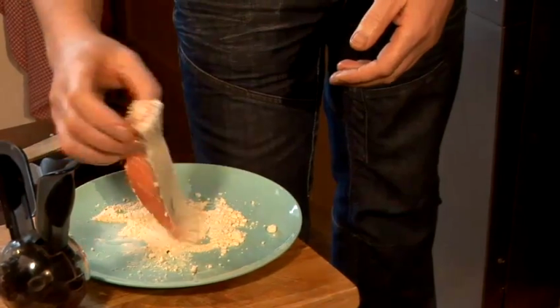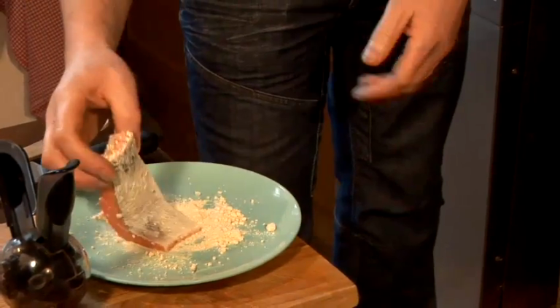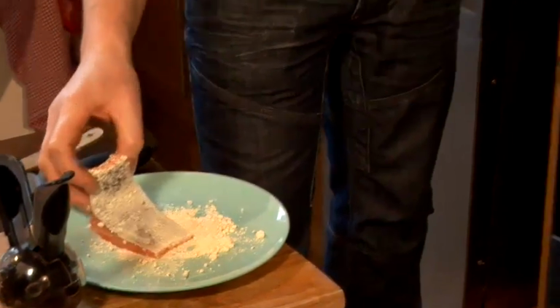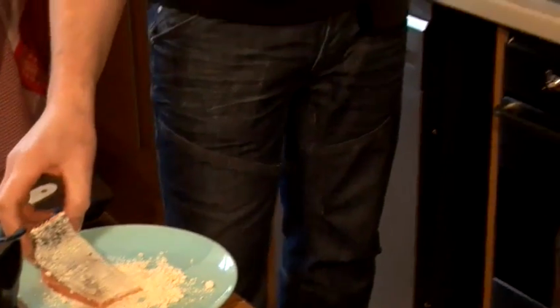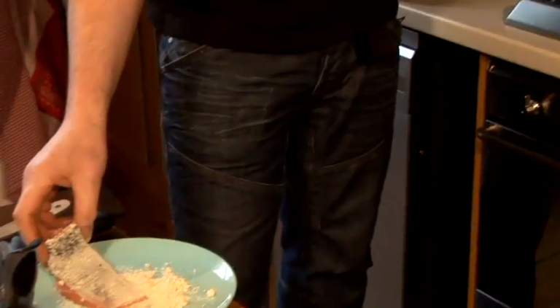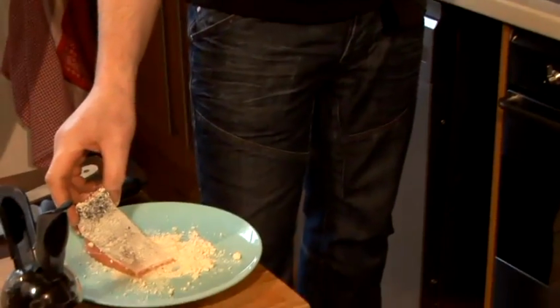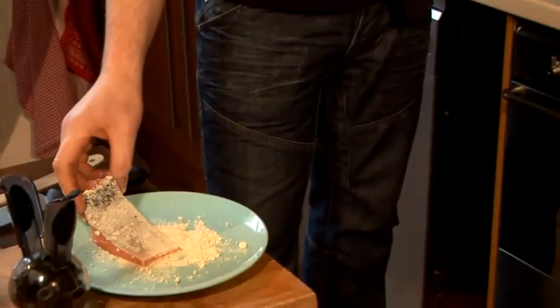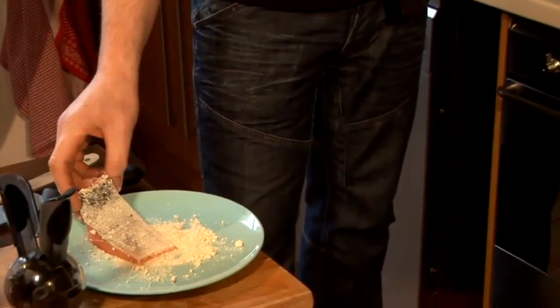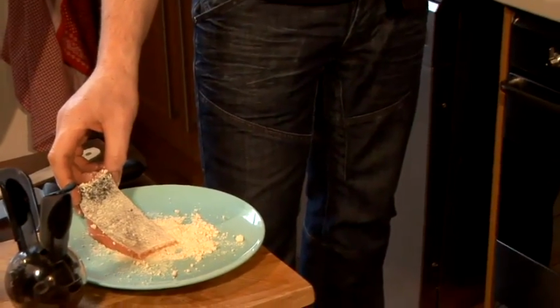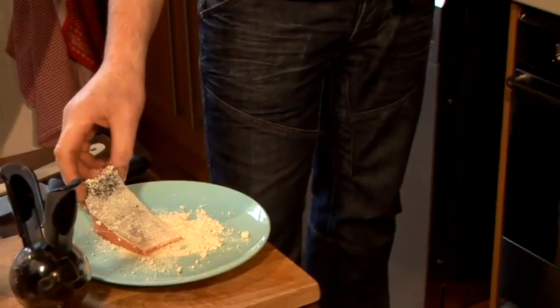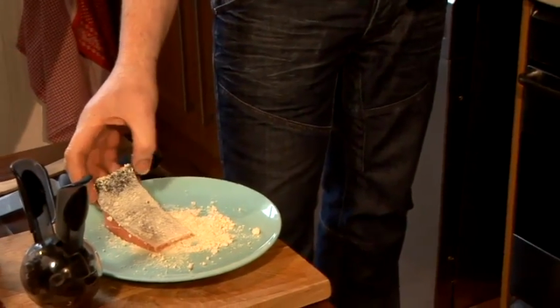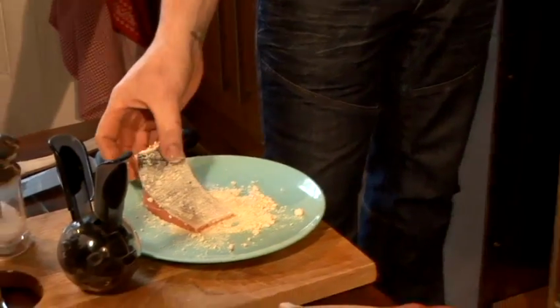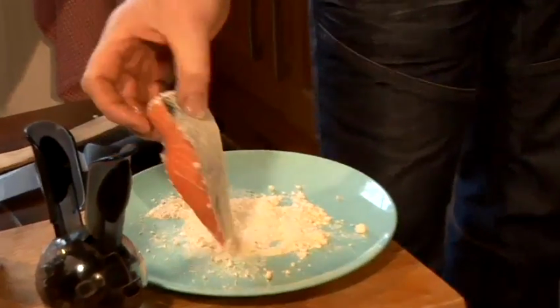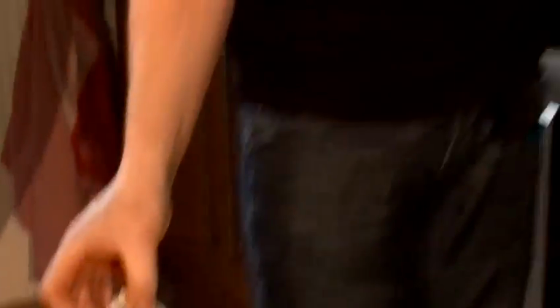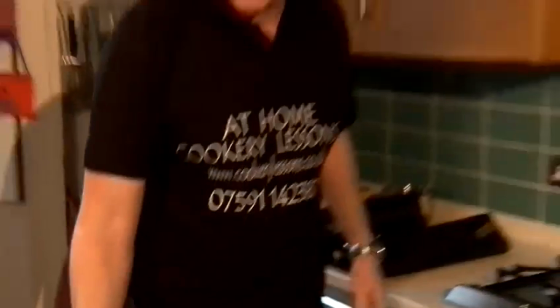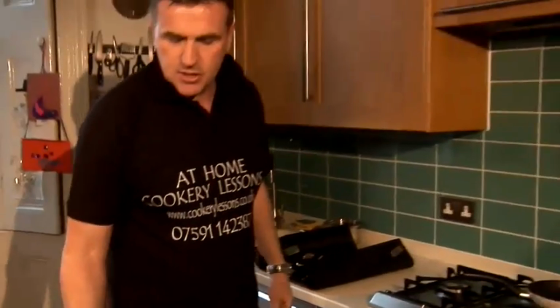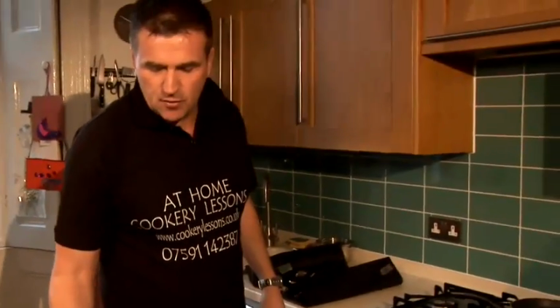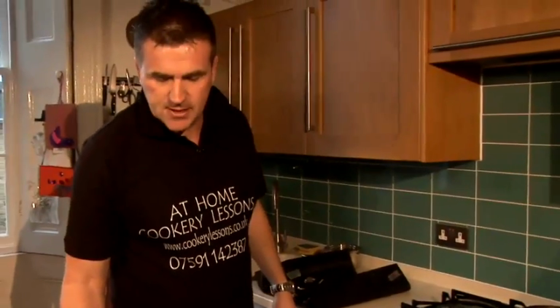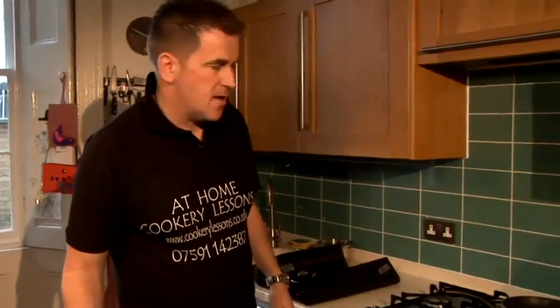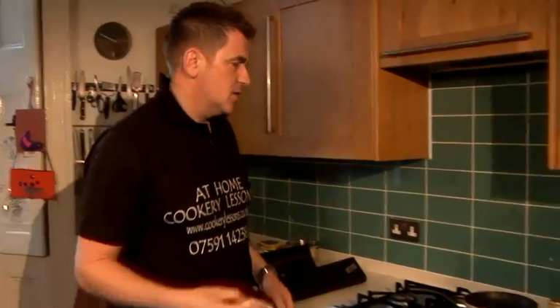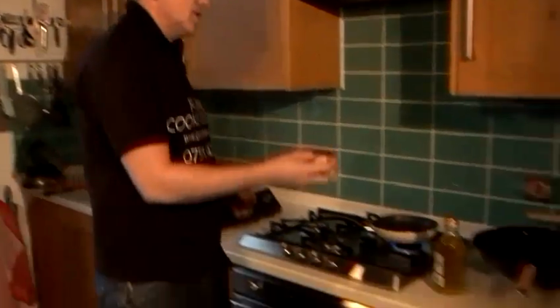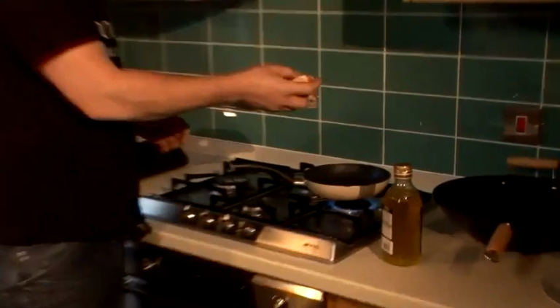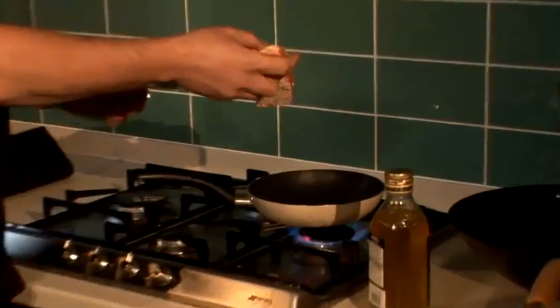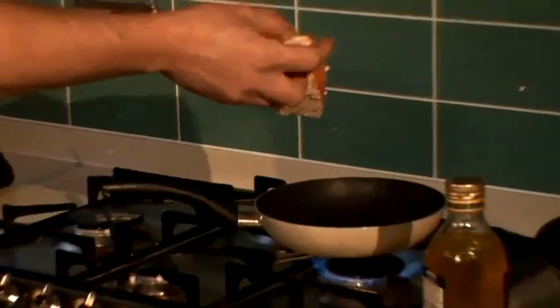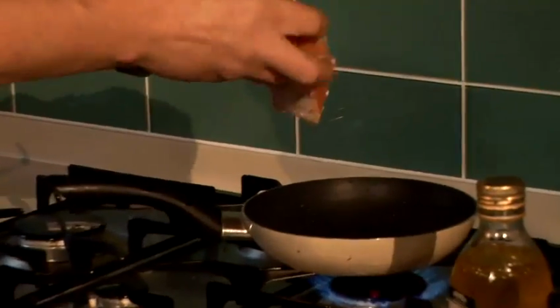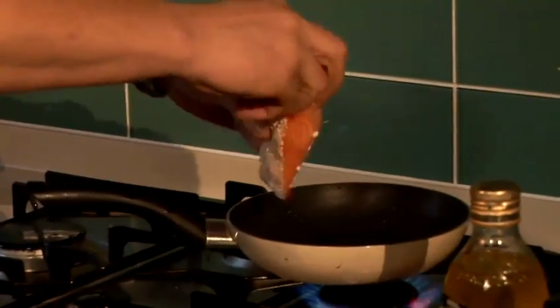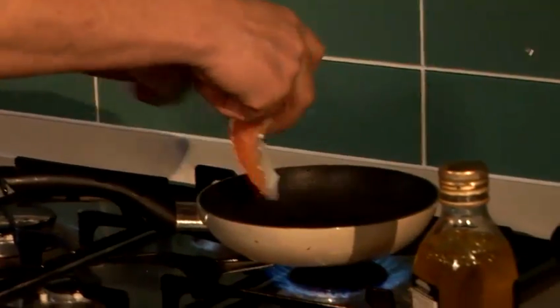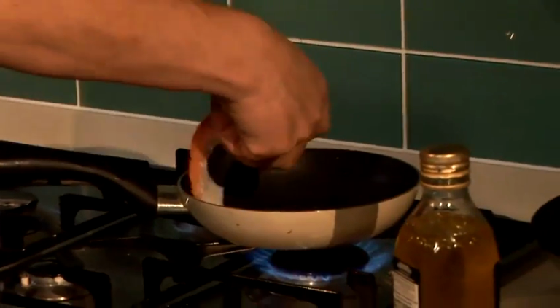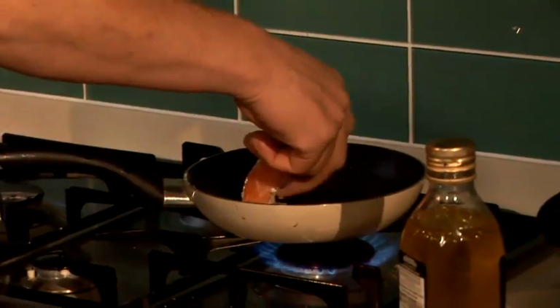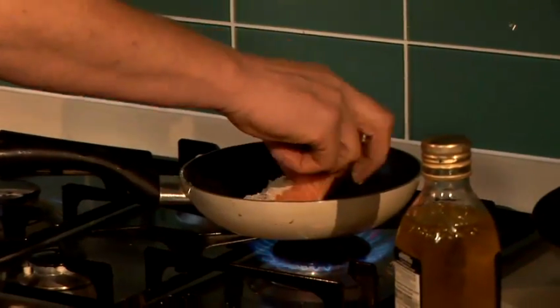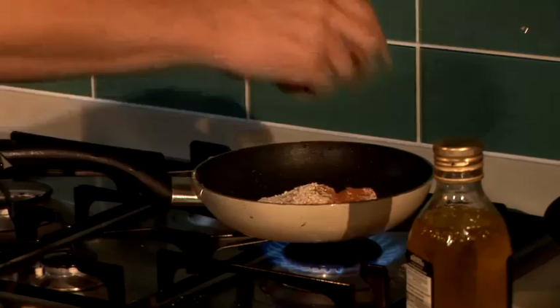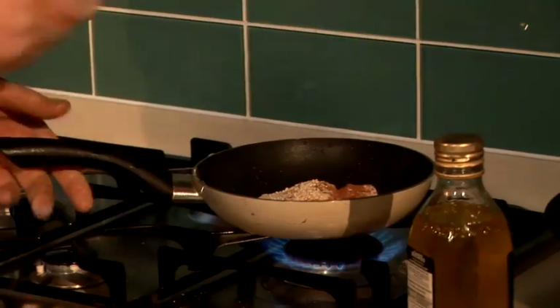Get it in there. I've got a nice hot pan on the go here, not too much oil in there. Just shake off the excess. Straight in there — always holding the fish away from you, straight in there.